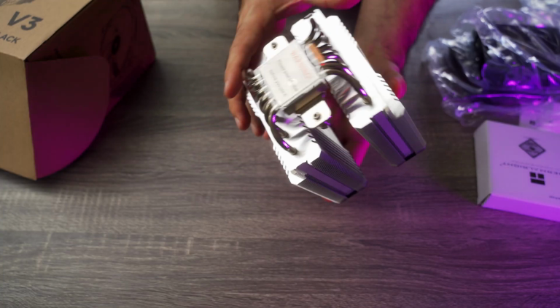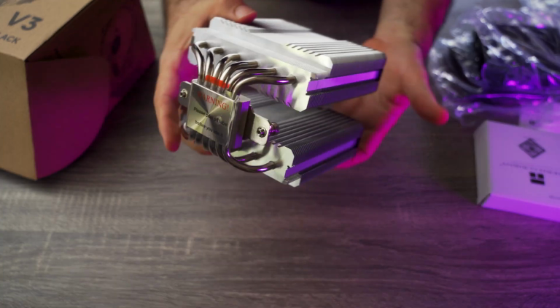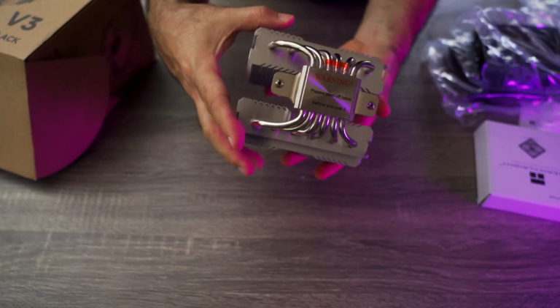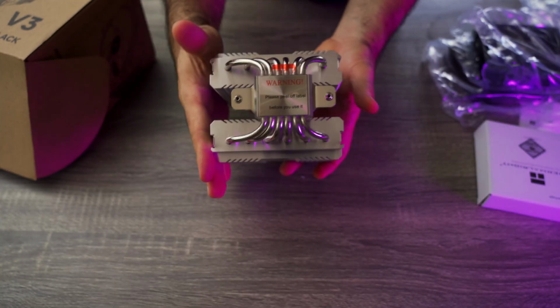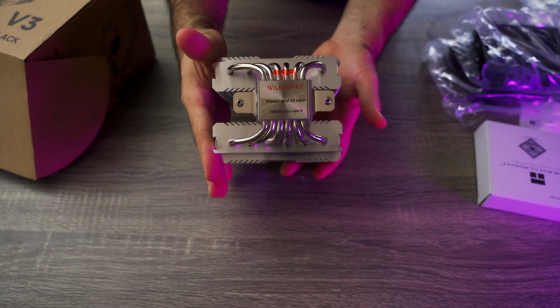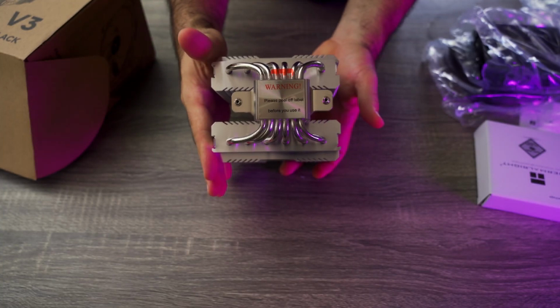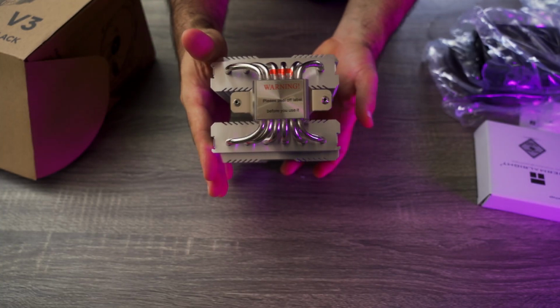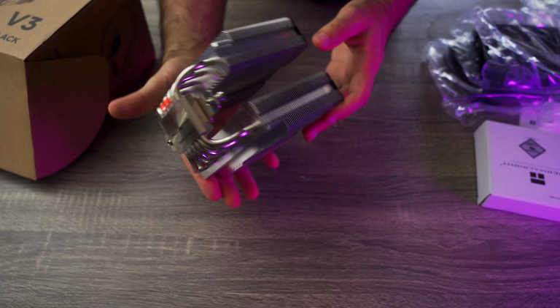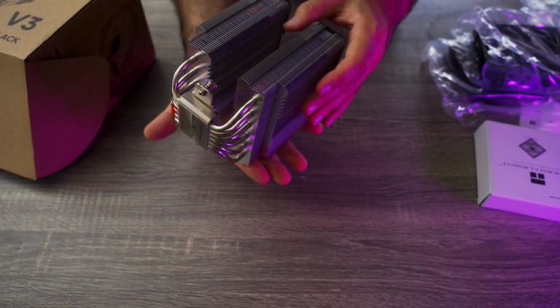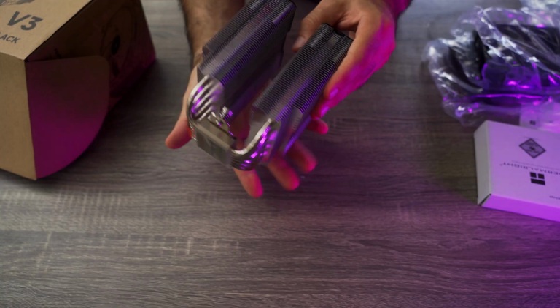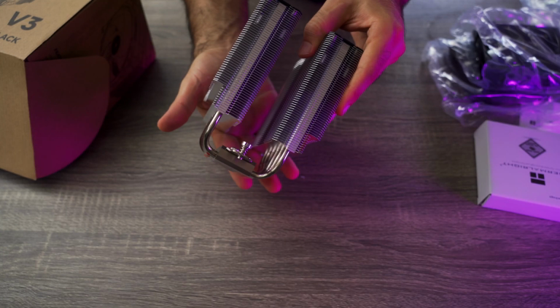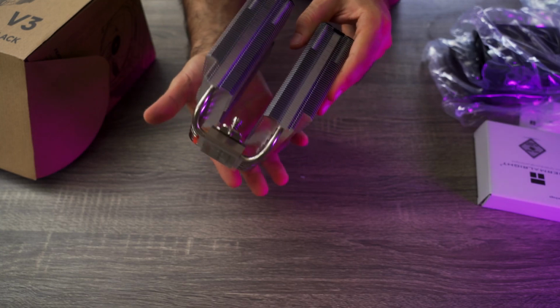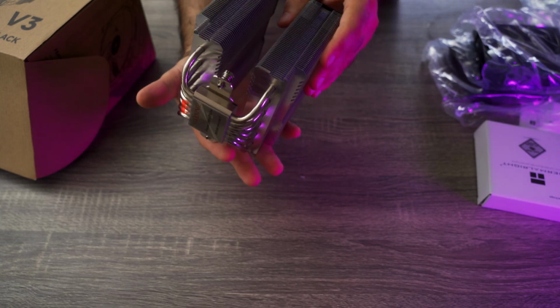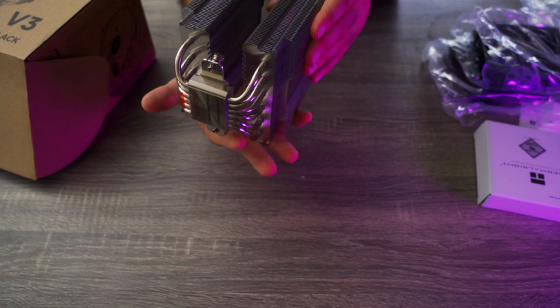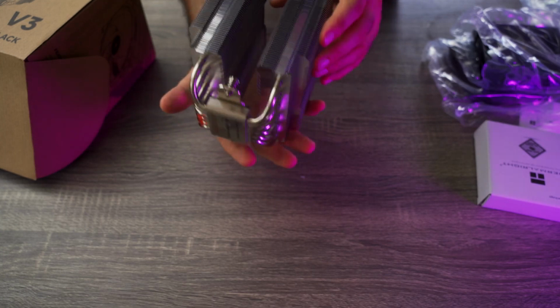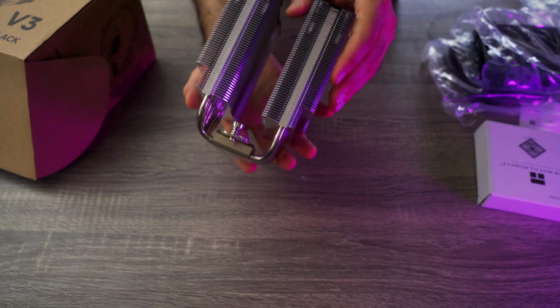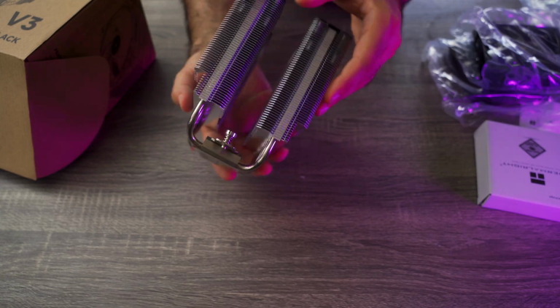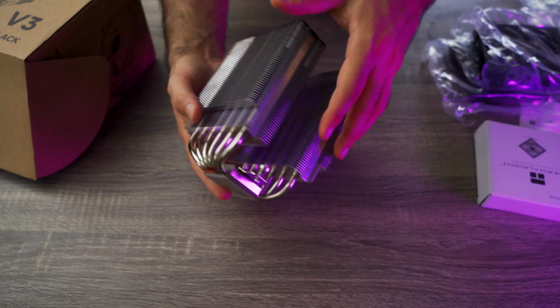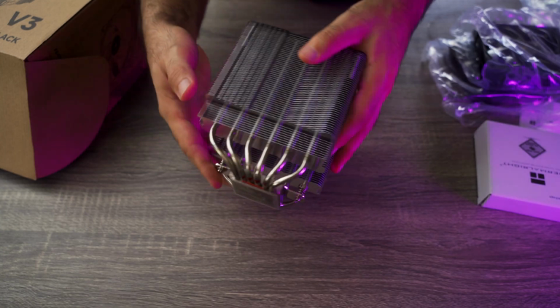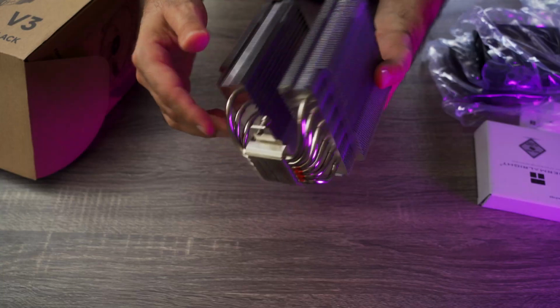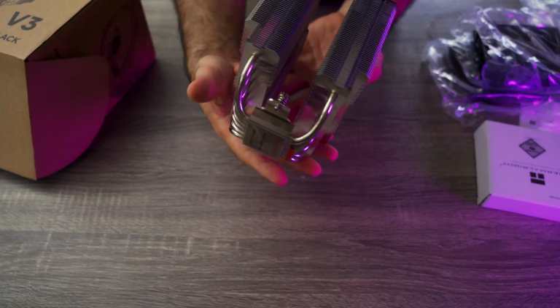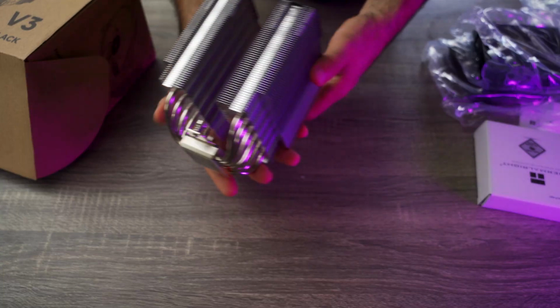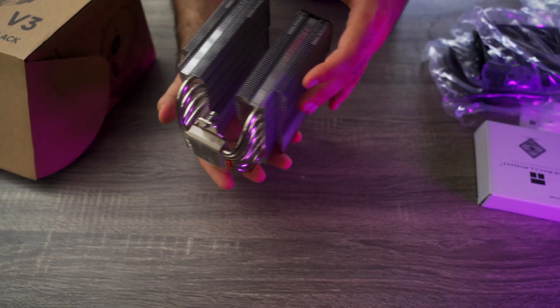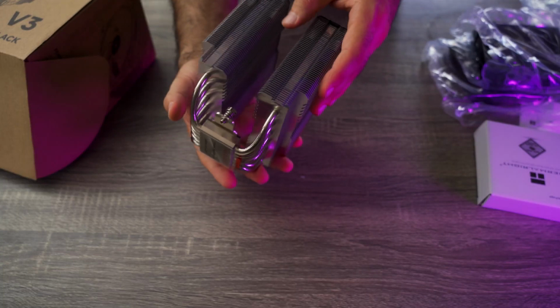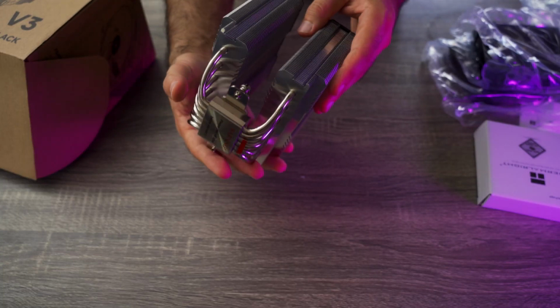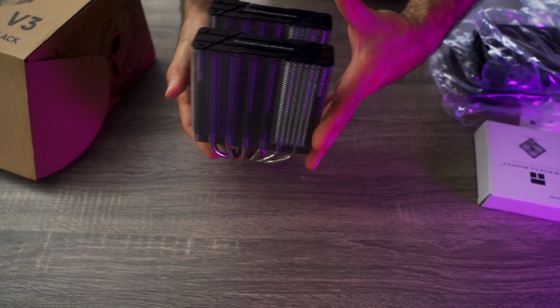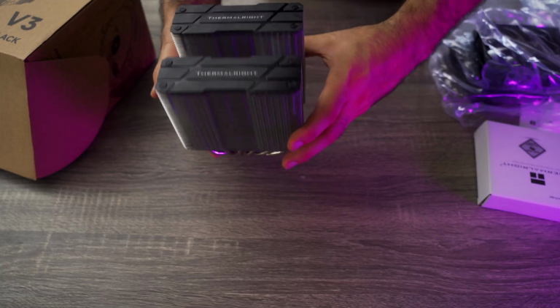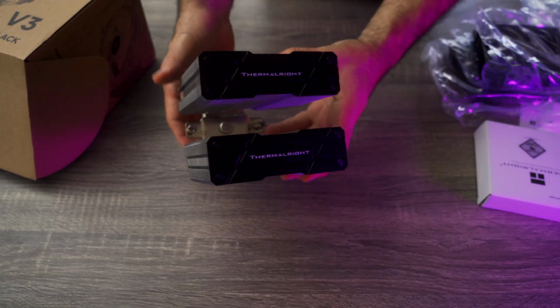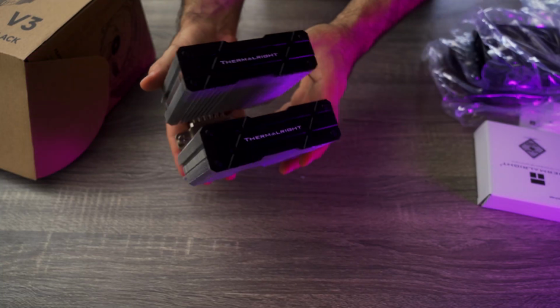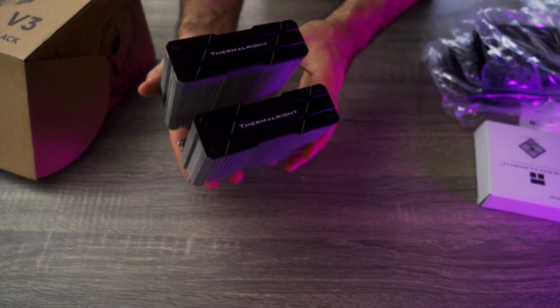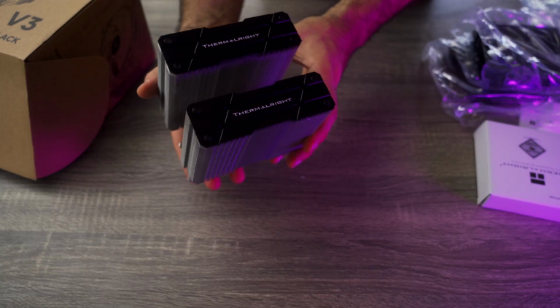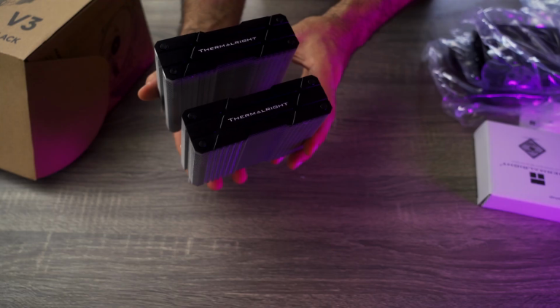Now take a look at this. Six heat pipes, nickel plated base, and a very clean, stealthy aesthetic. It's surprisingly well built for something in this price range. It's tall, around 157mm, so make sure your case has enough clearance.